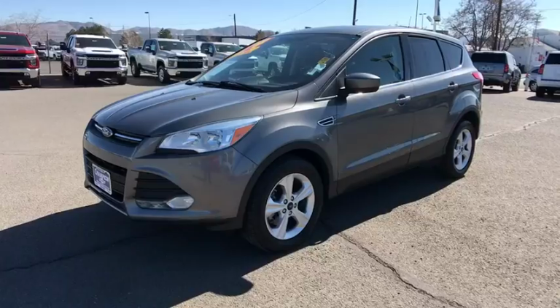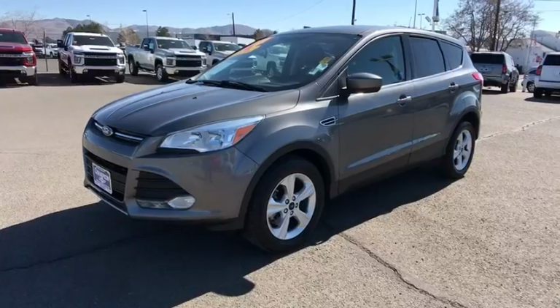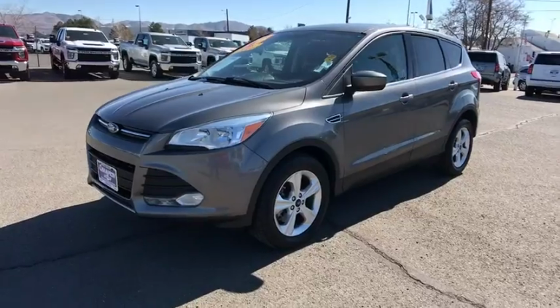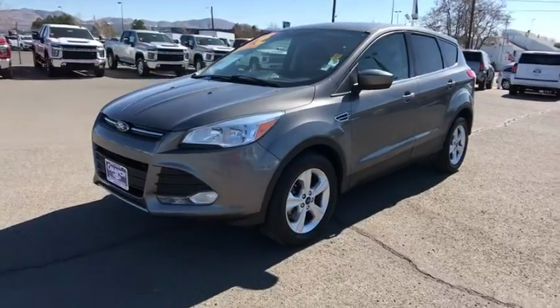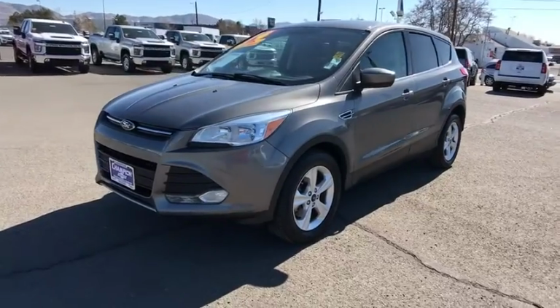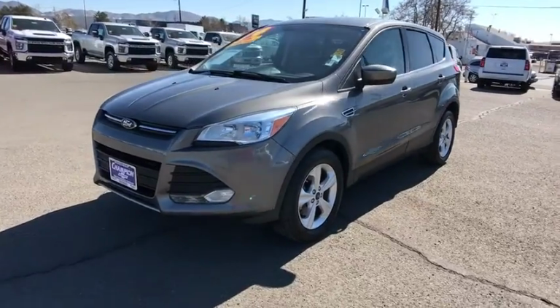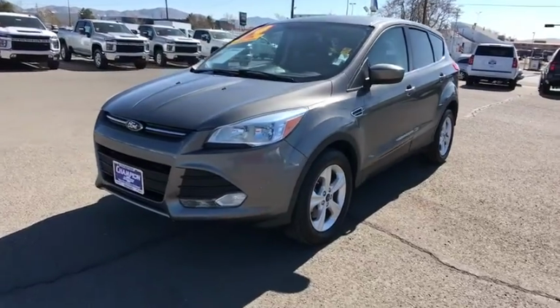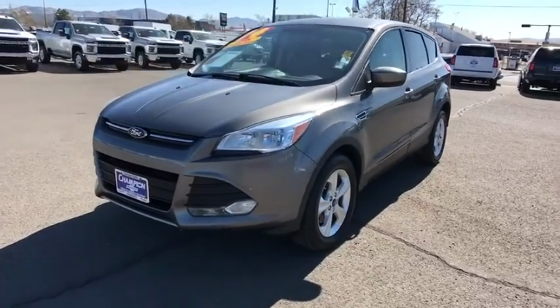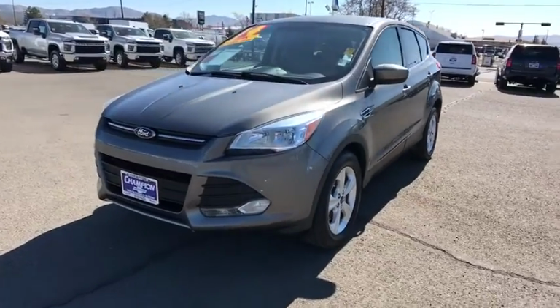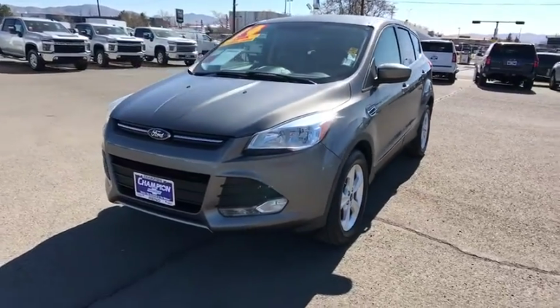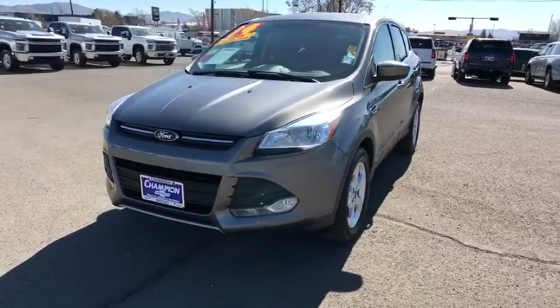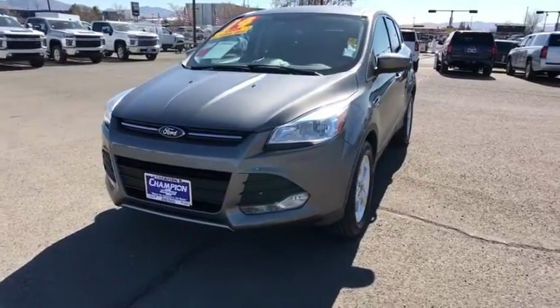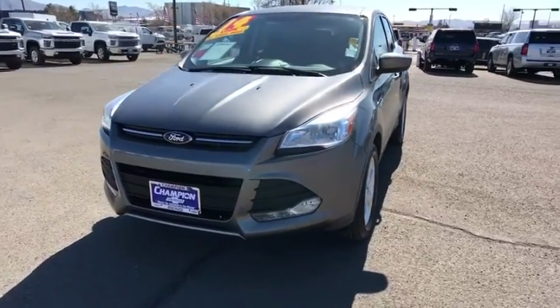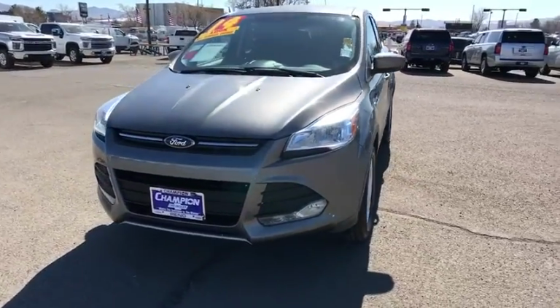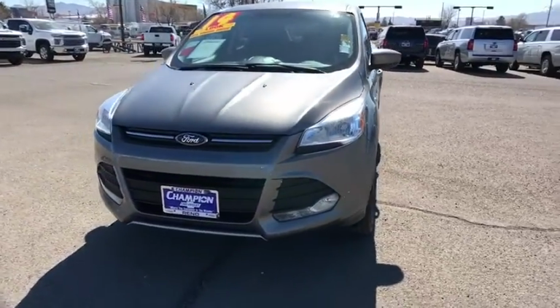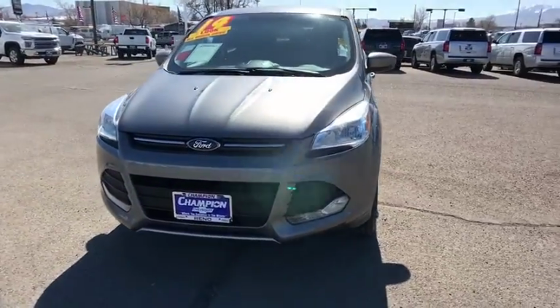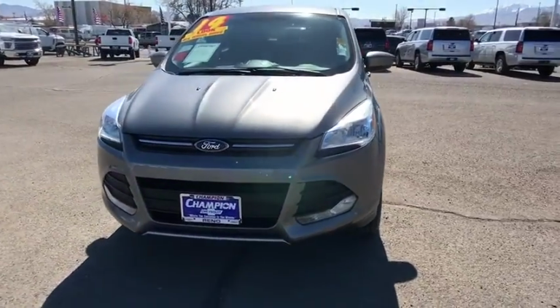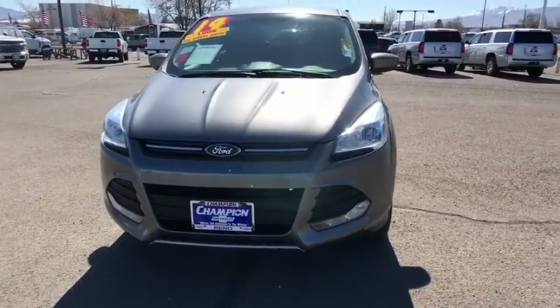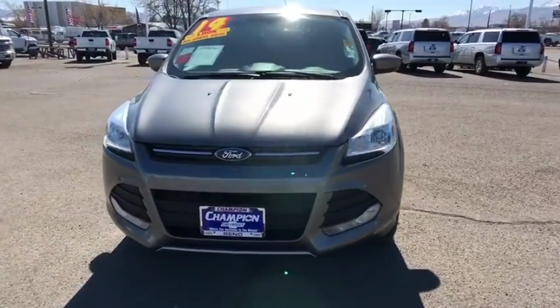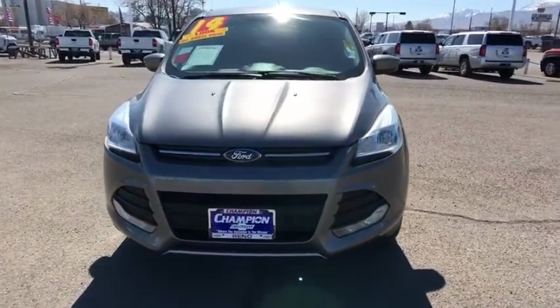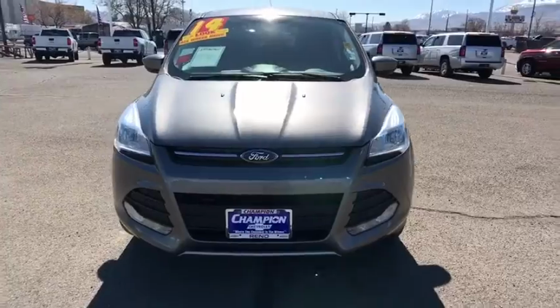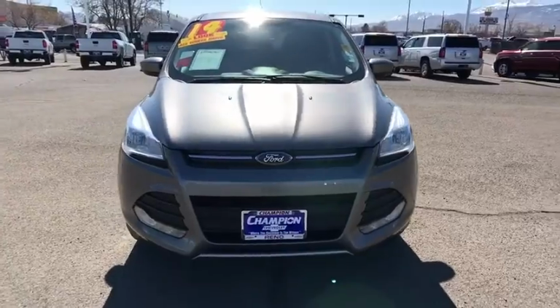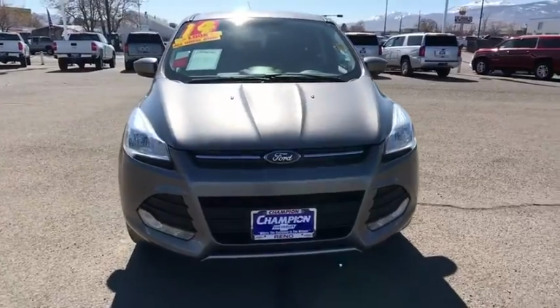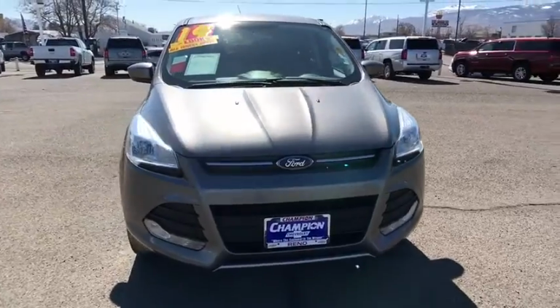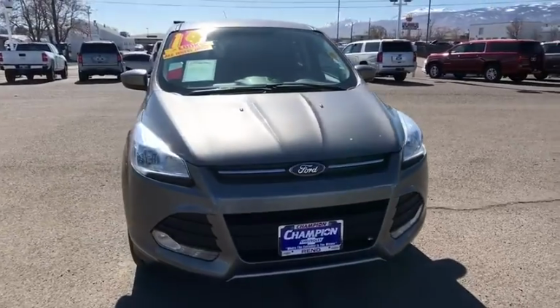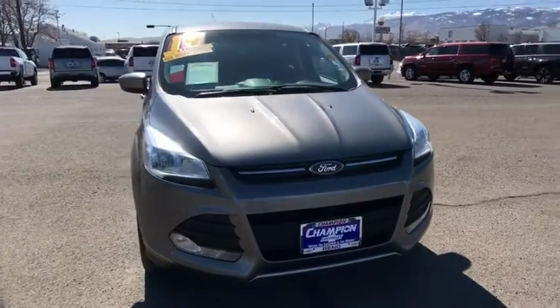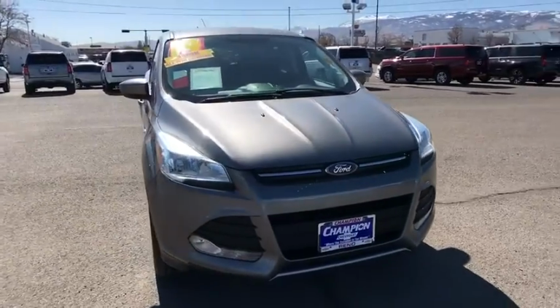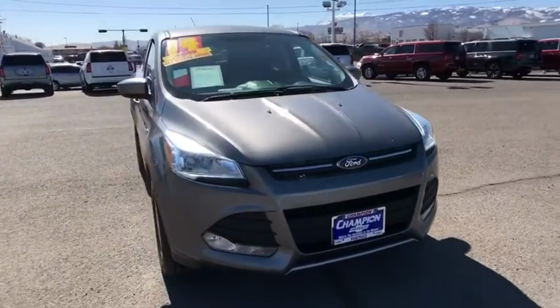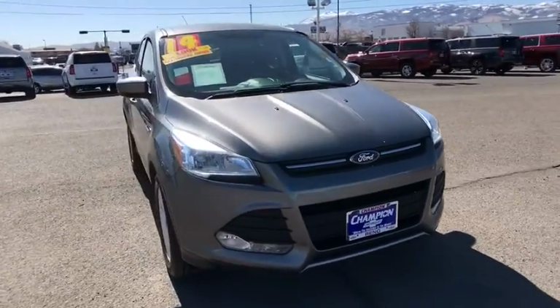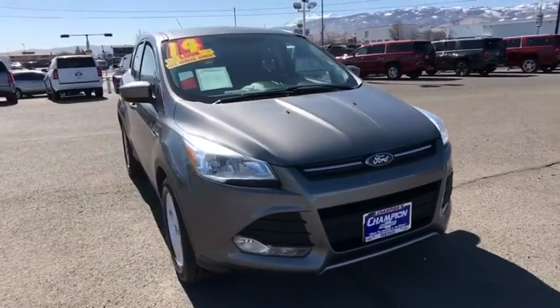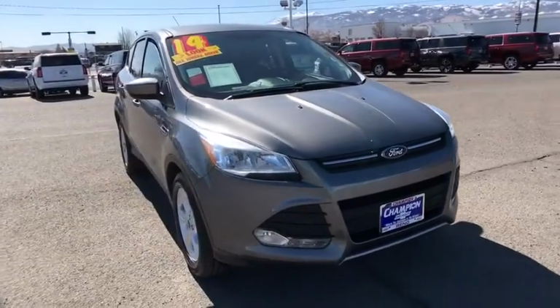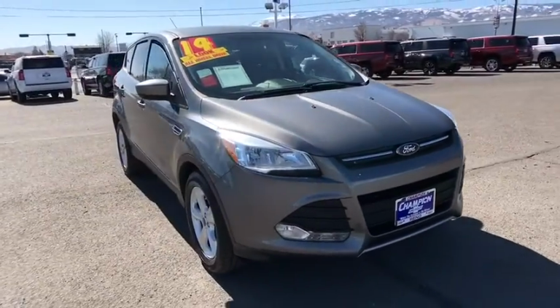Make a great choice today with the 2014 Ford Escape. Gas engines flex, tow, zip and go with Ford Escape.